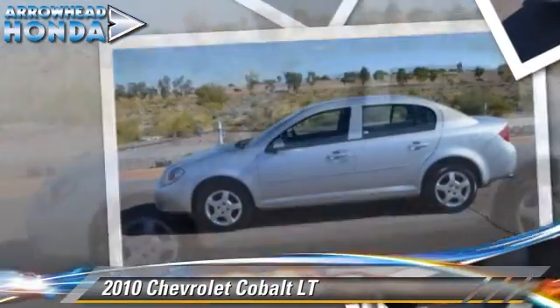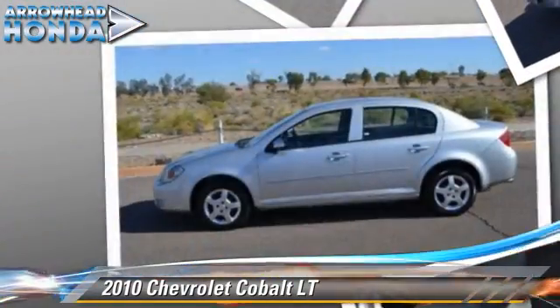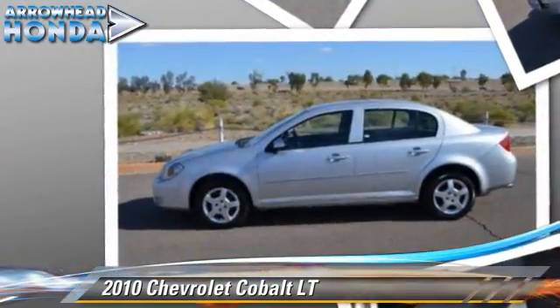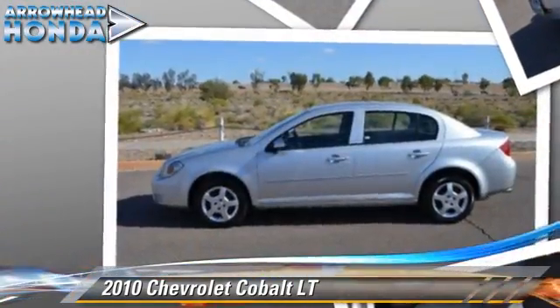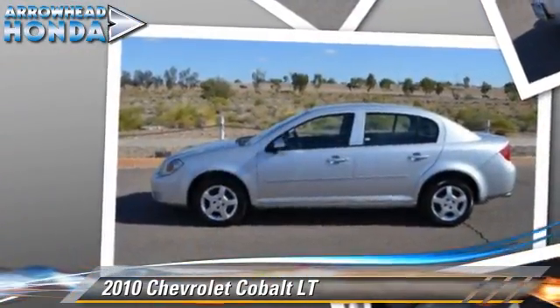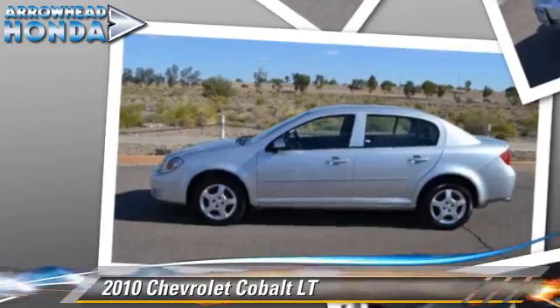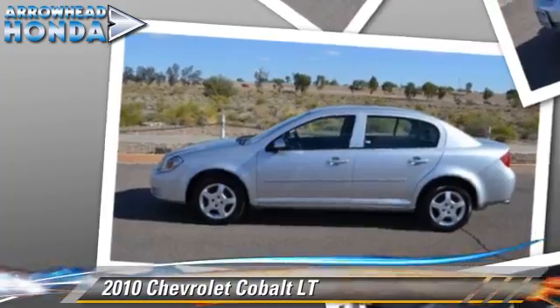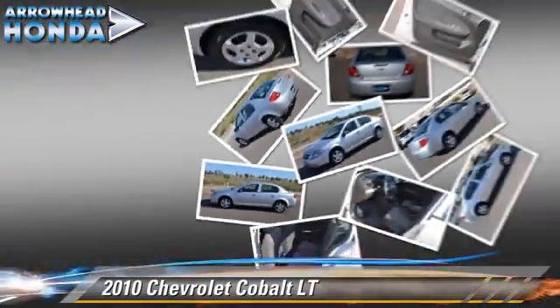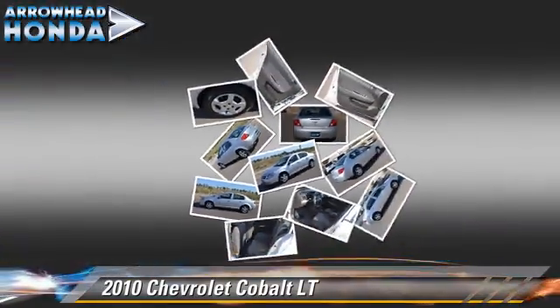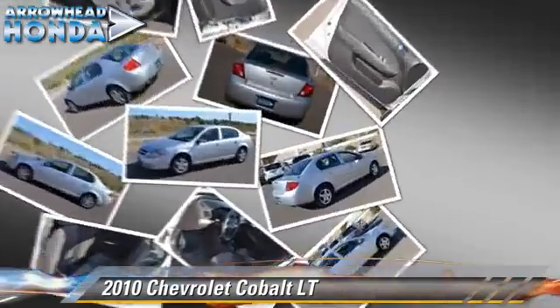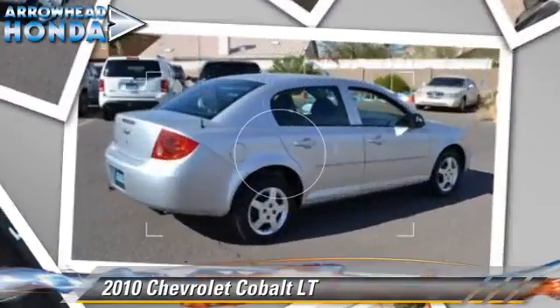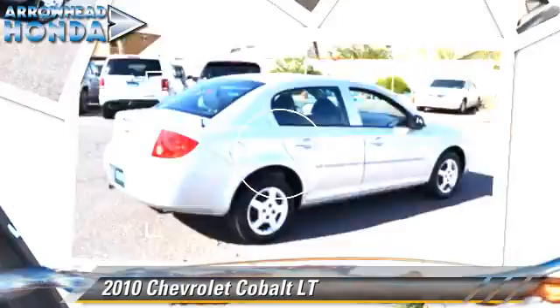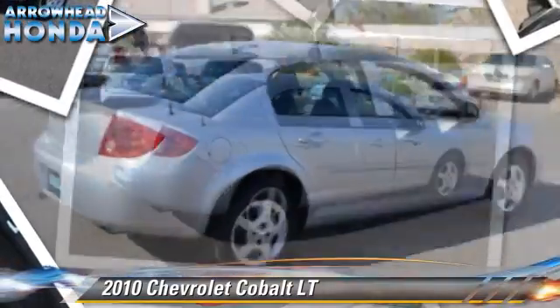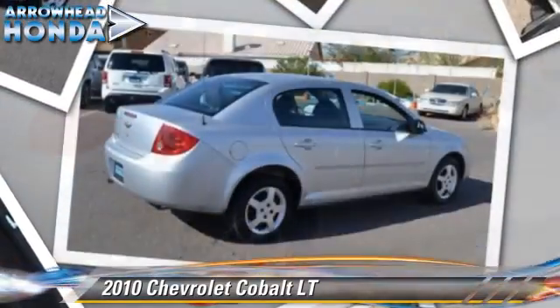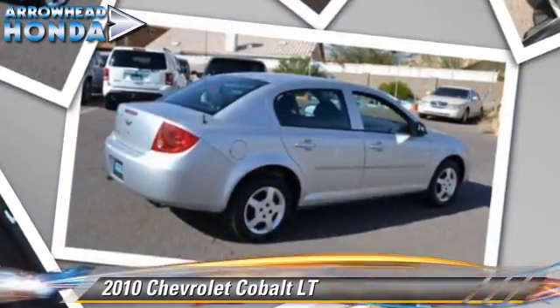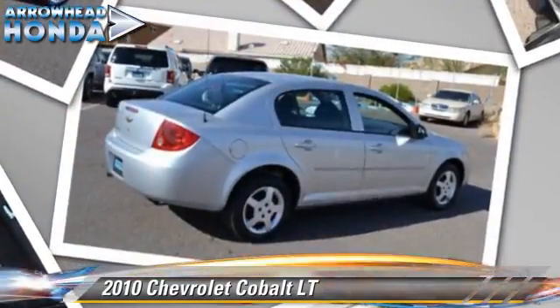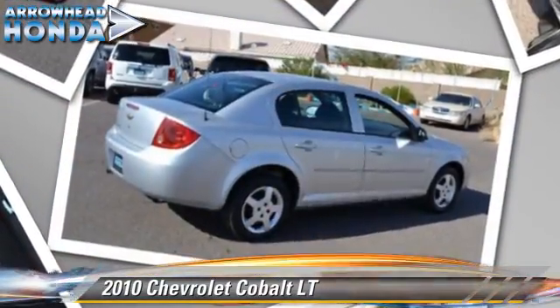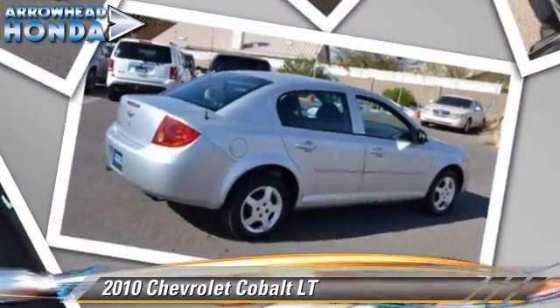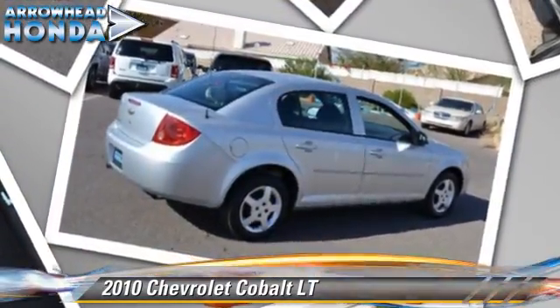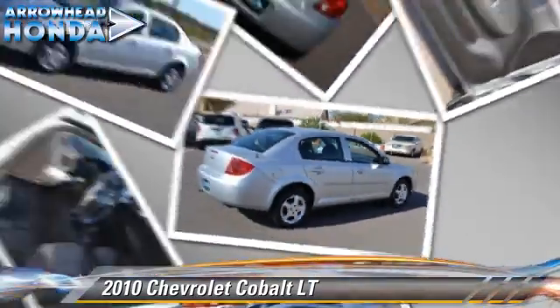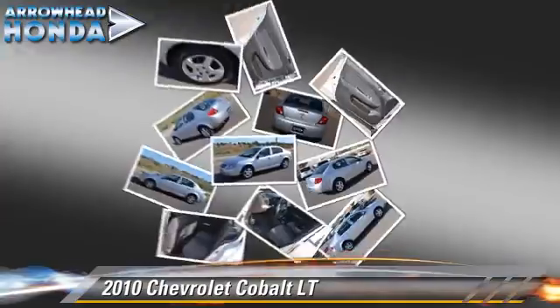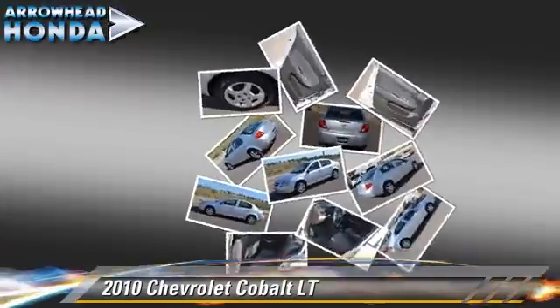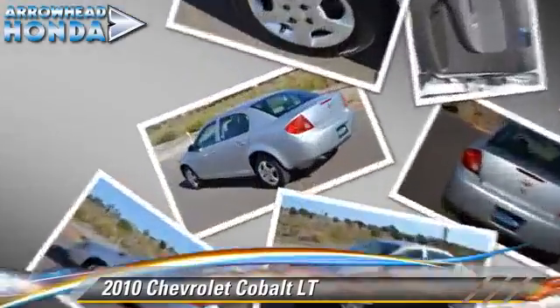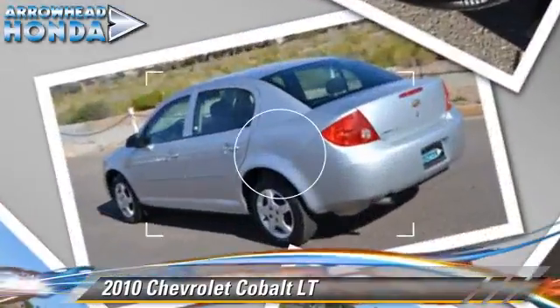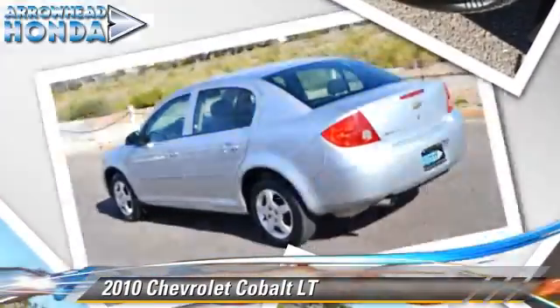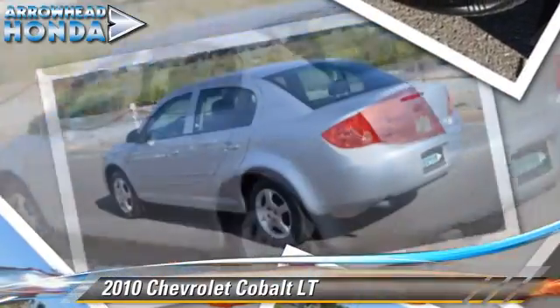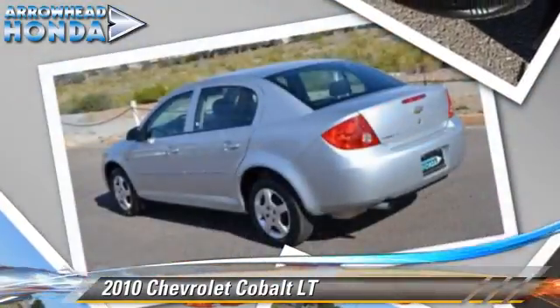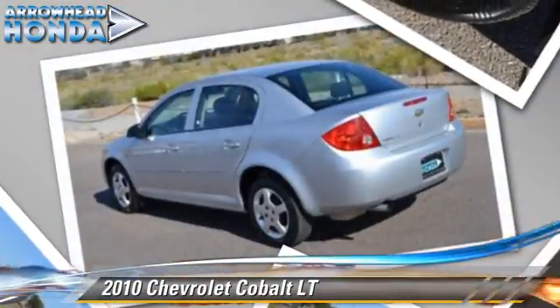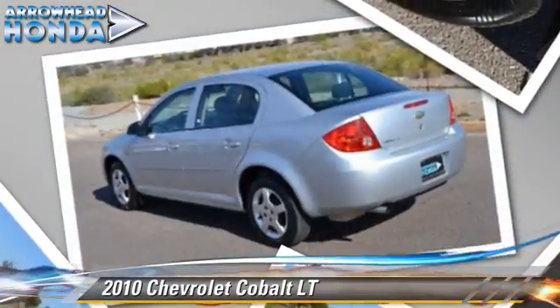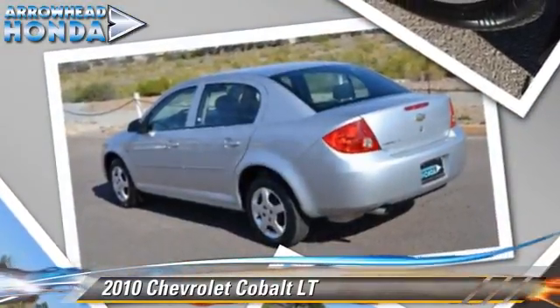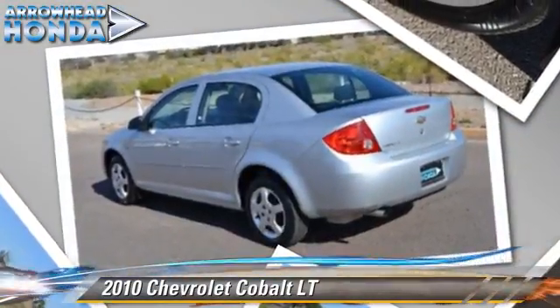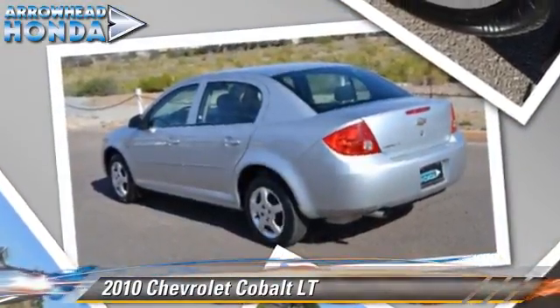Comfort and convenience features include air conditioning, power steering, and a CD player with MP3. Give us a call to schedule your test drive today.